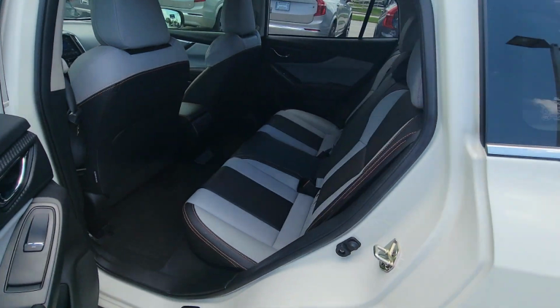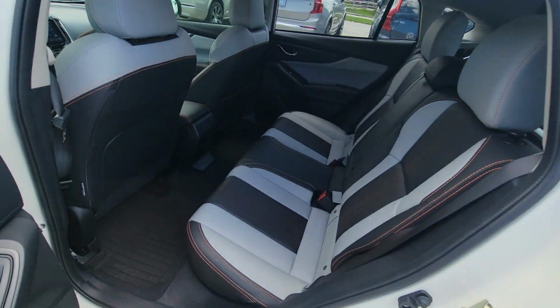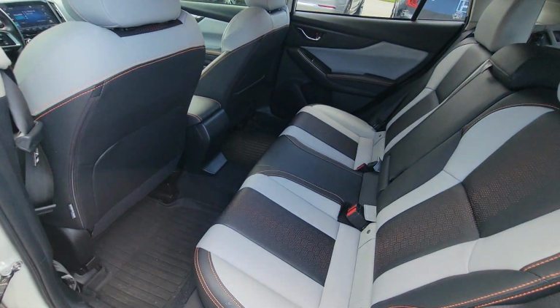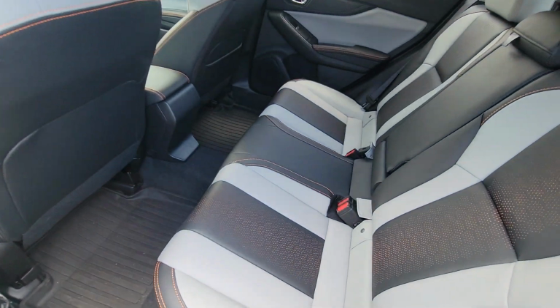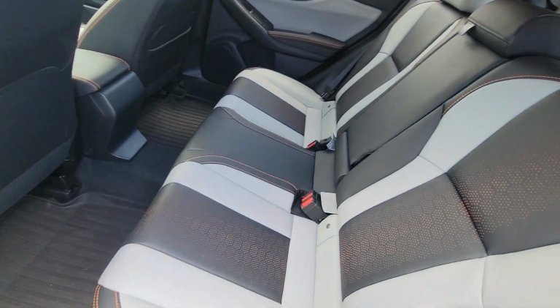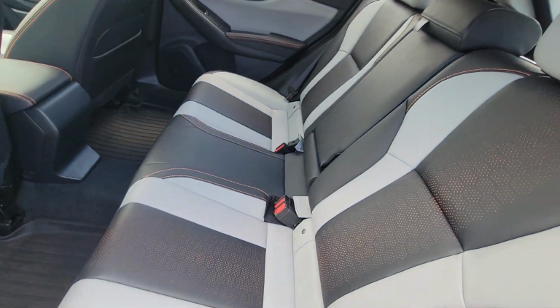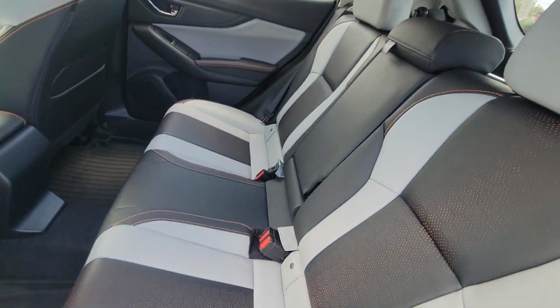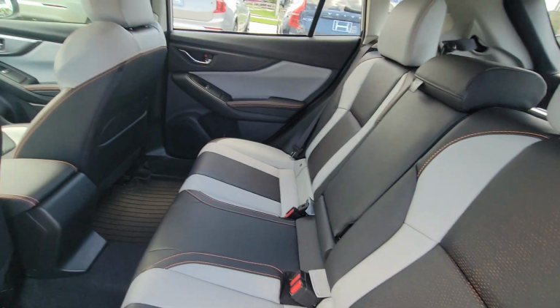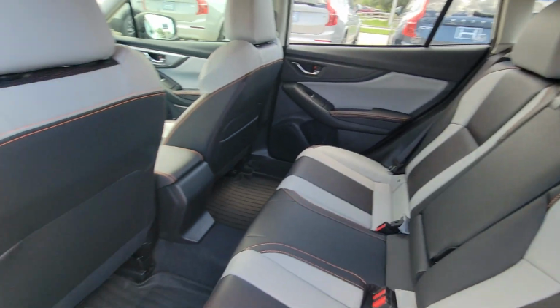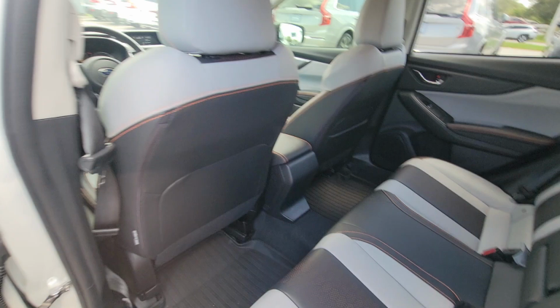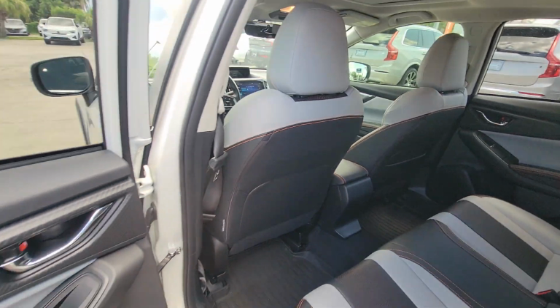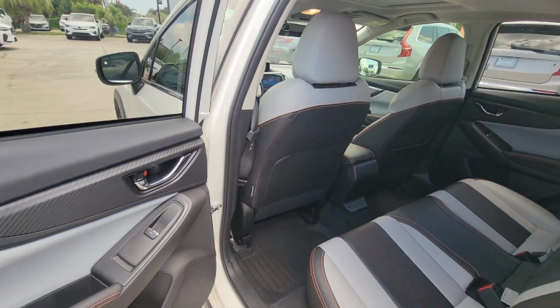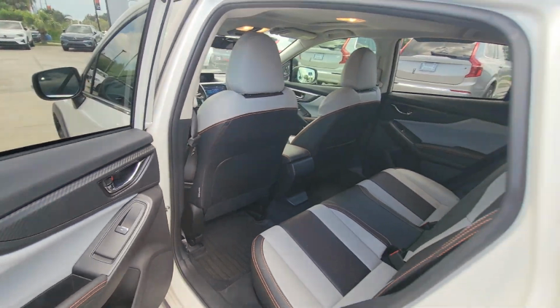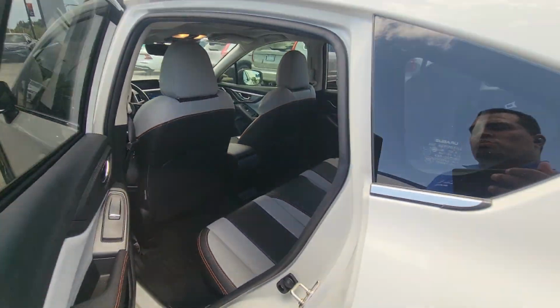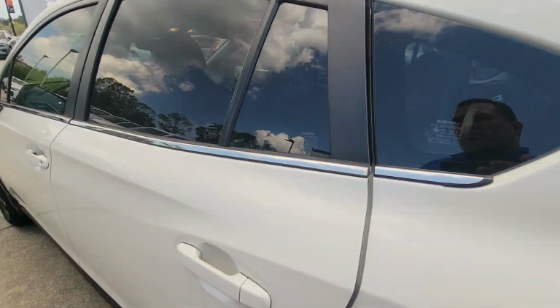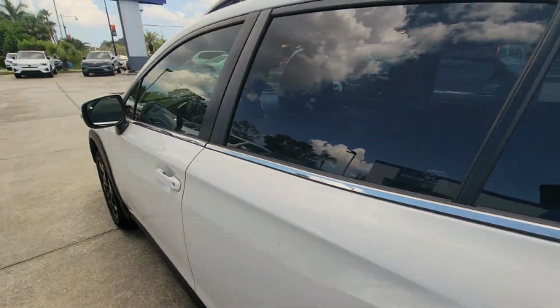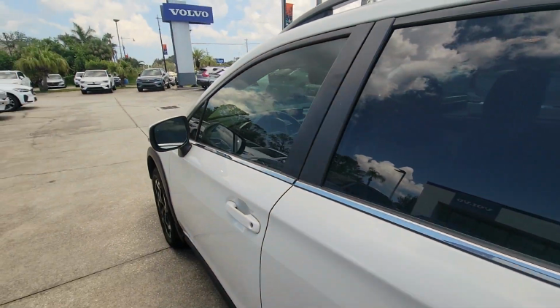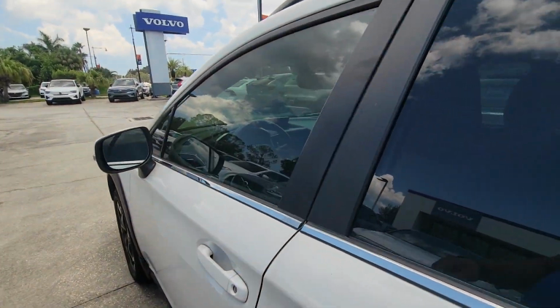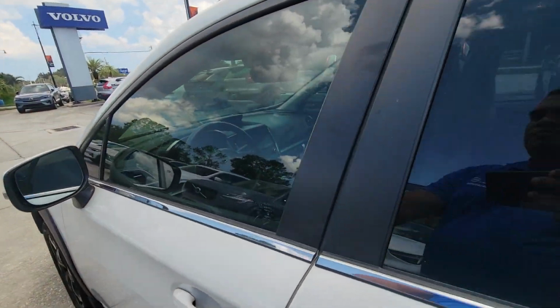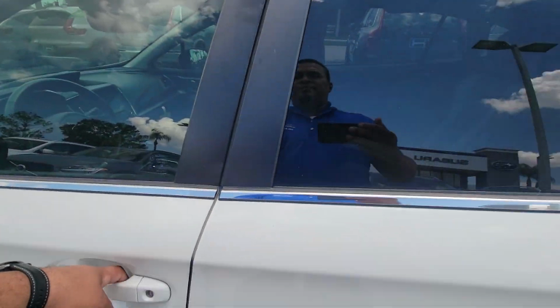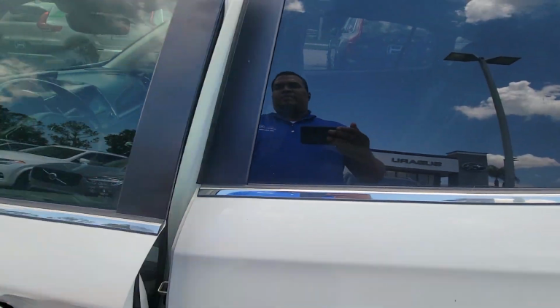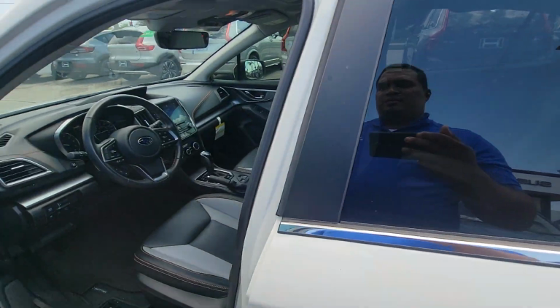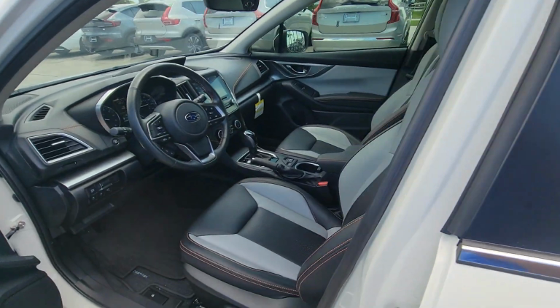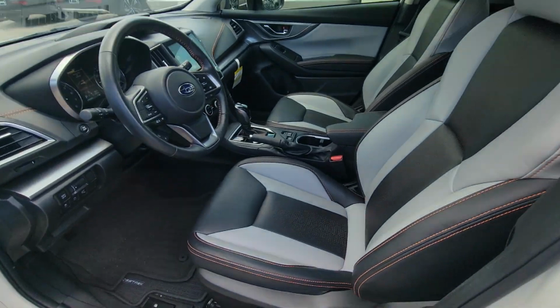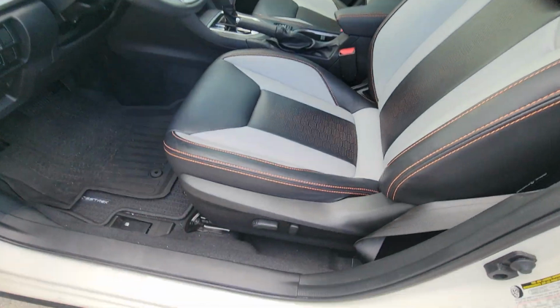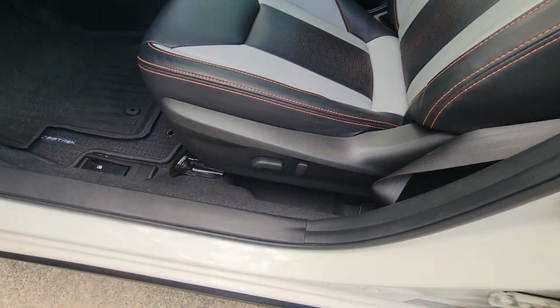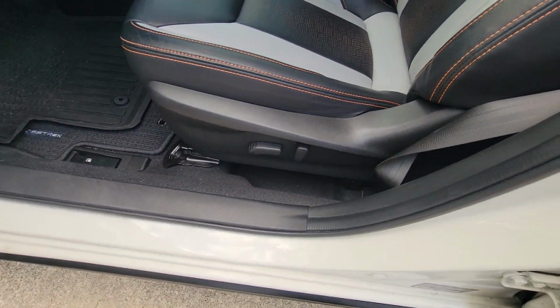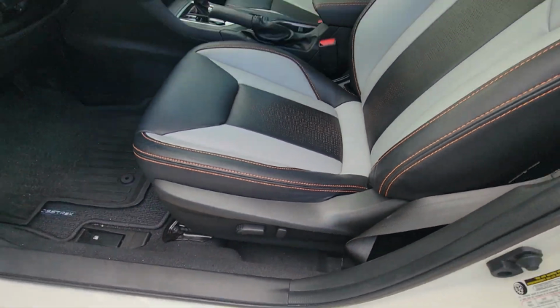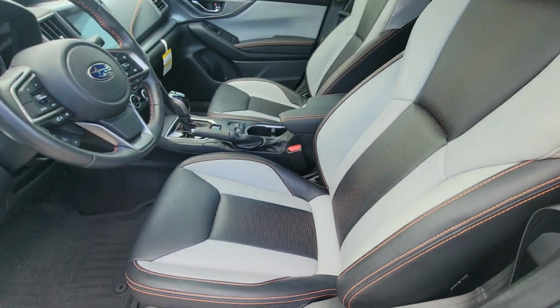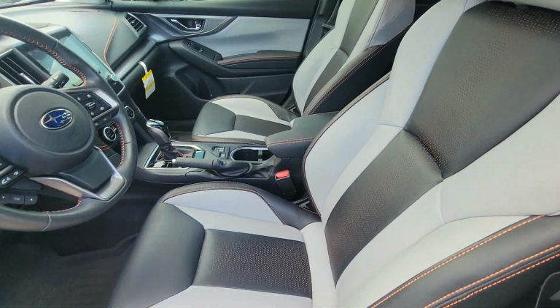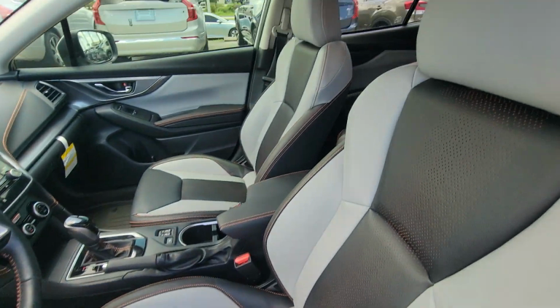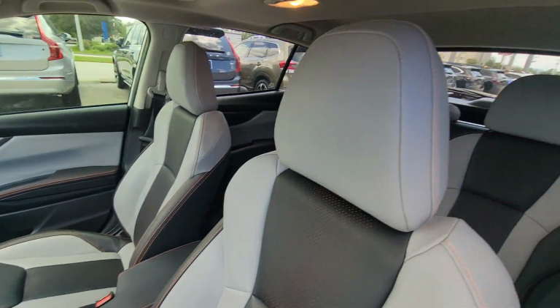See the back here — a lot of room, very good room. You have power seats, at least on the driver's side.